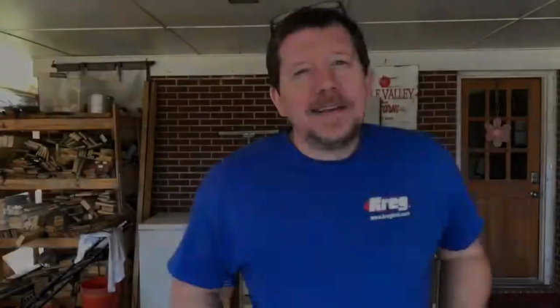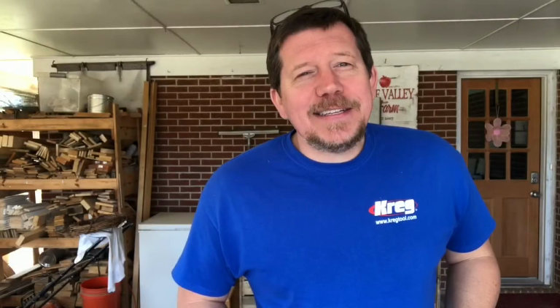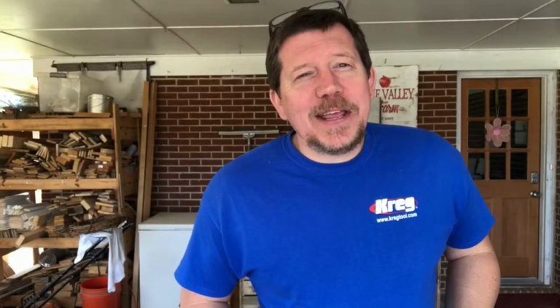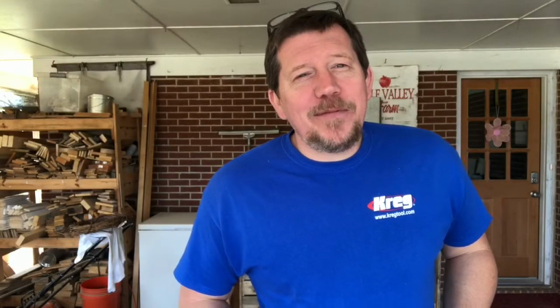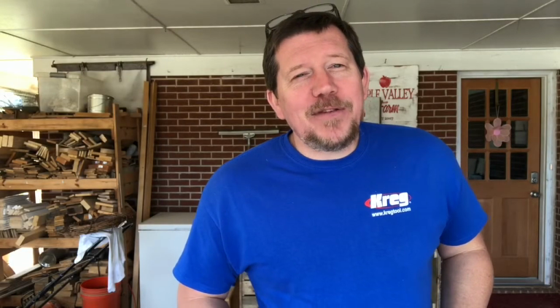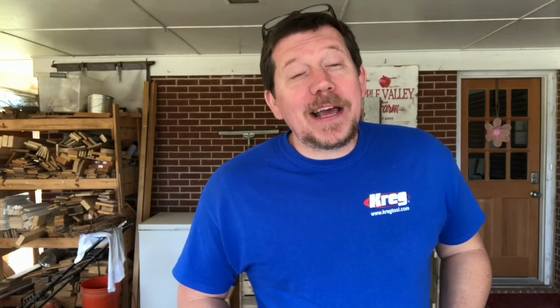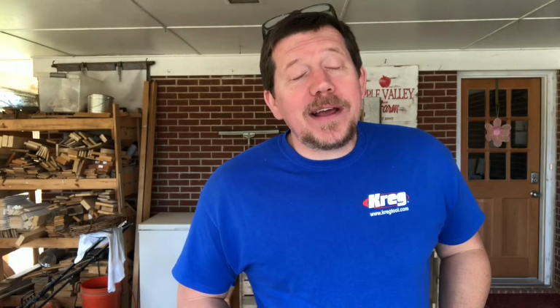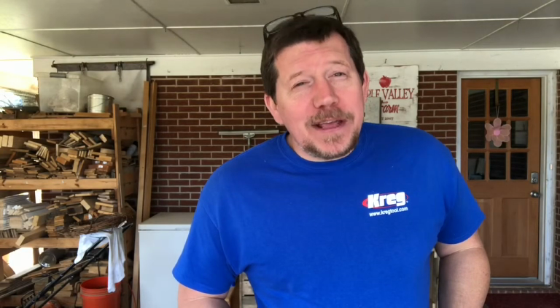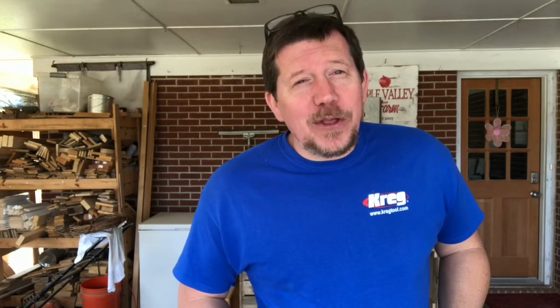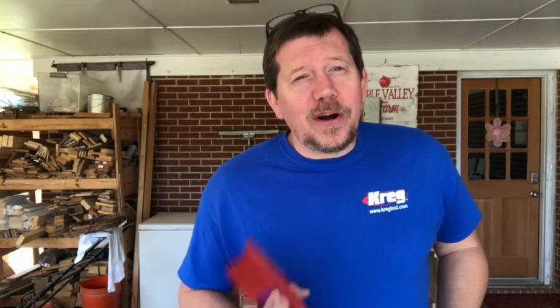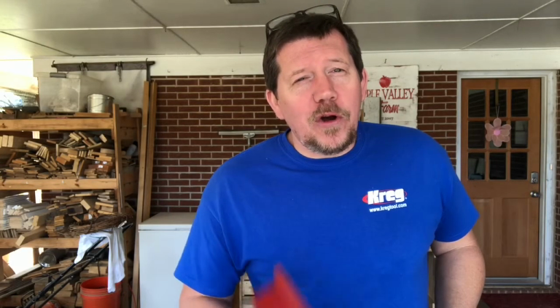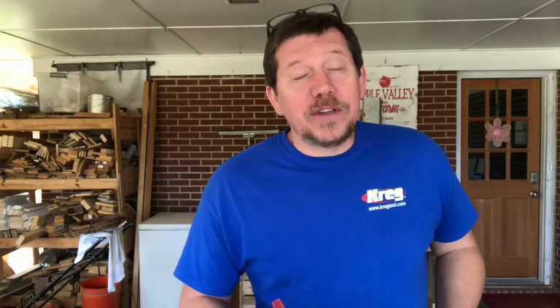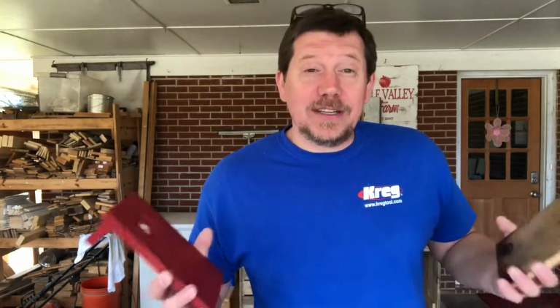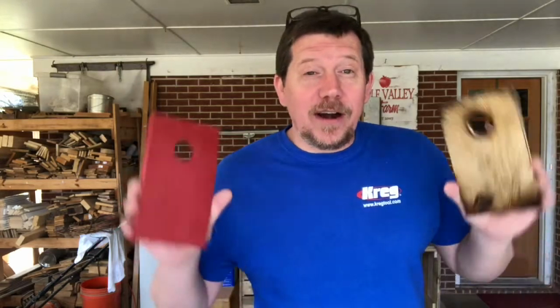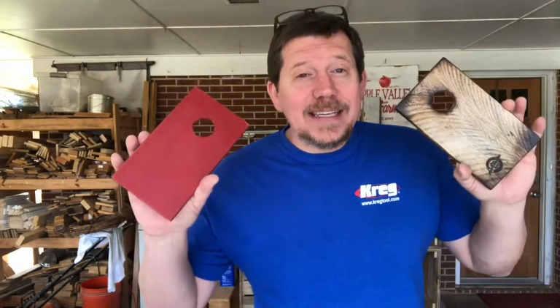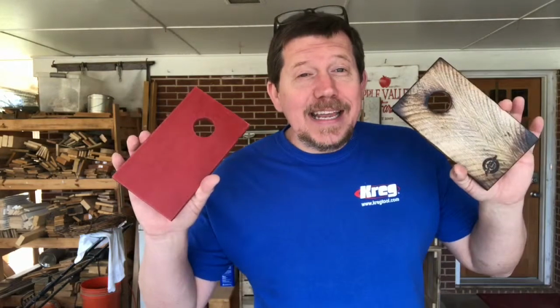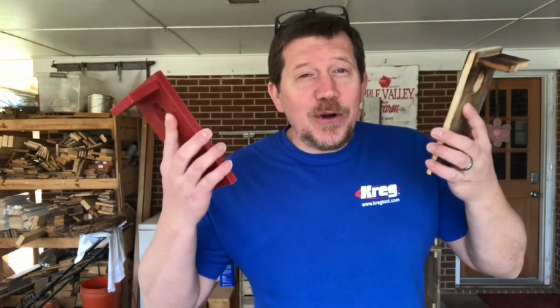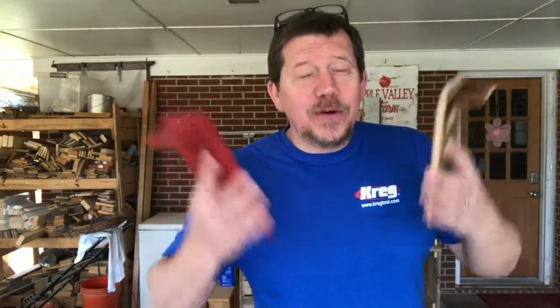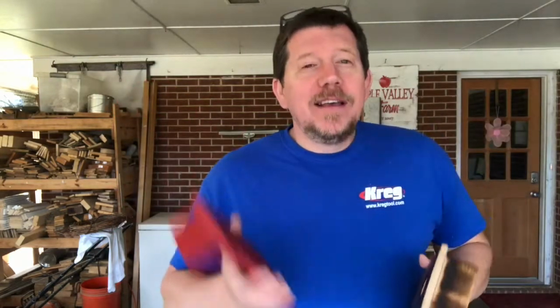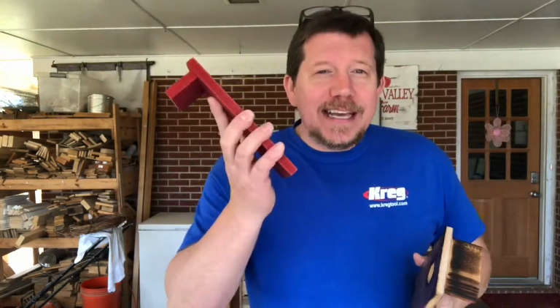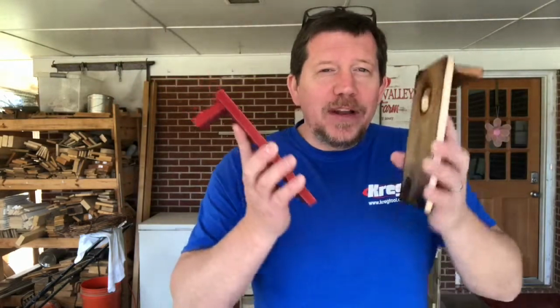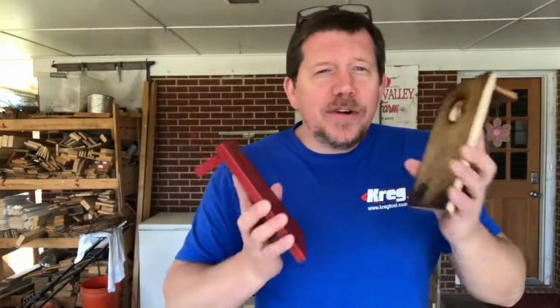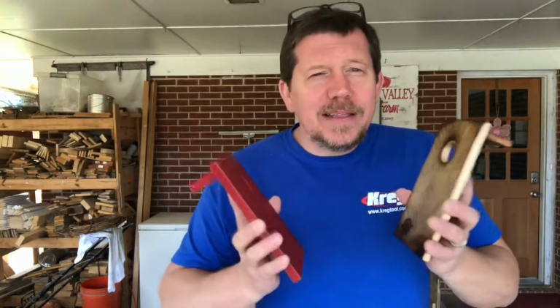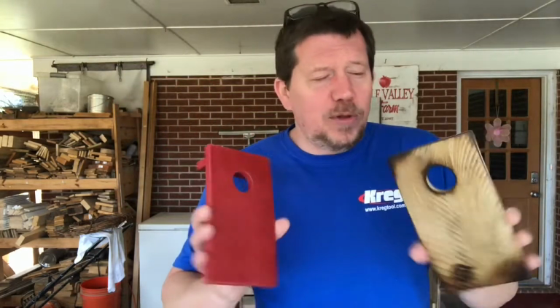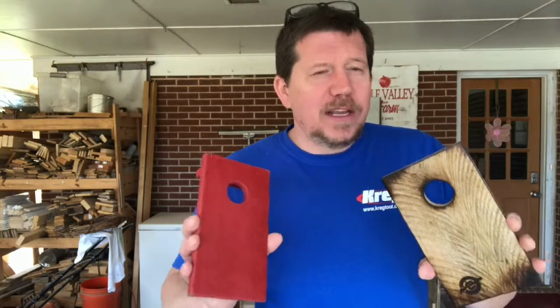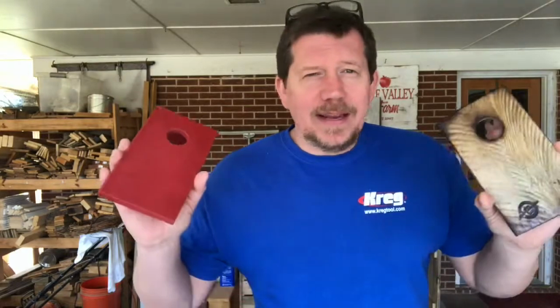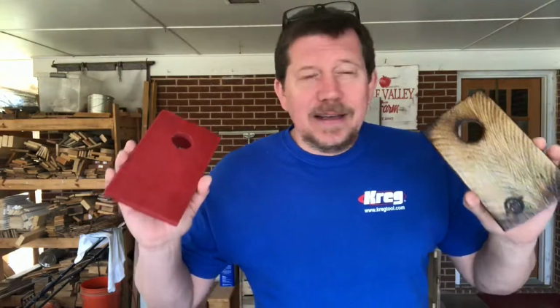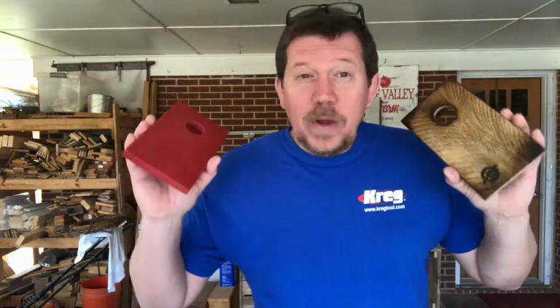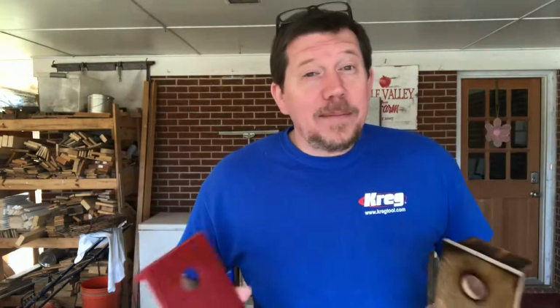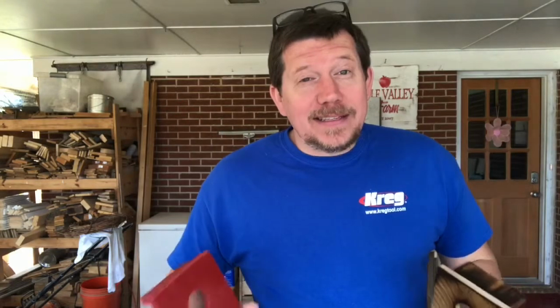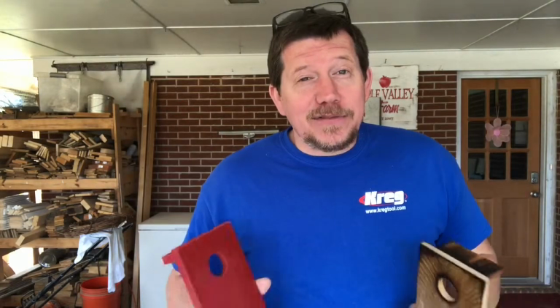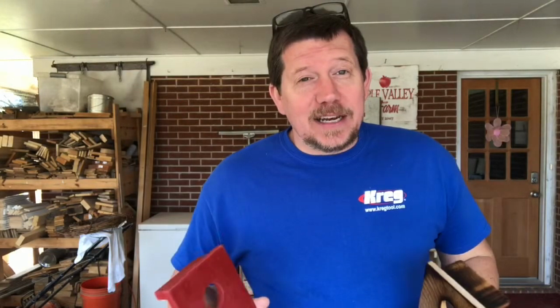Hey guys, Ricky here with Apple Valley Farm. I got a quick update for you on our cornhole boards, or actually on our tiny cornhole boards. These guys right here — we started making these a couple of weeks ago, and we cannot make these suckers fast enough.